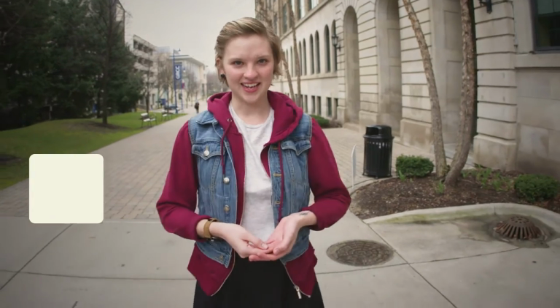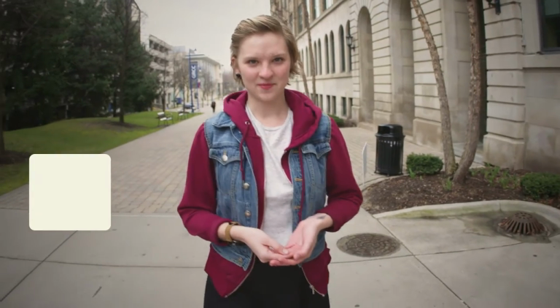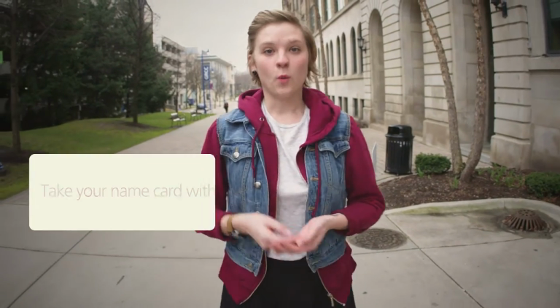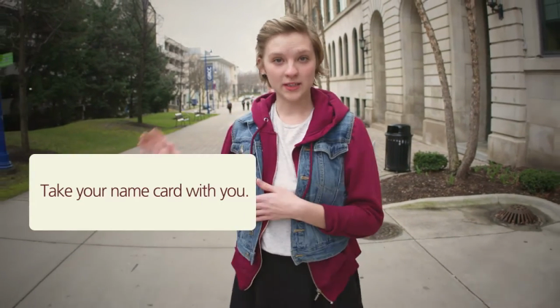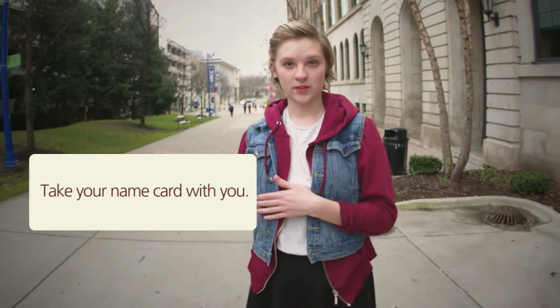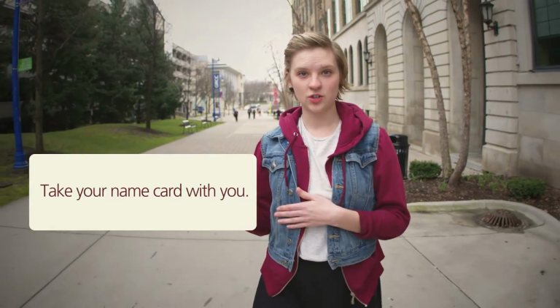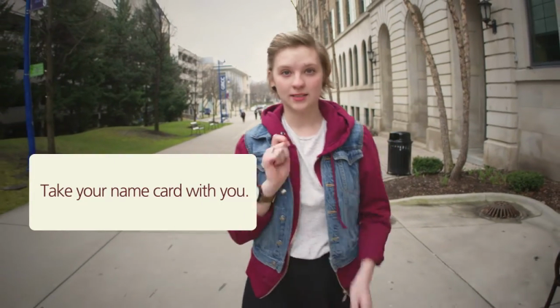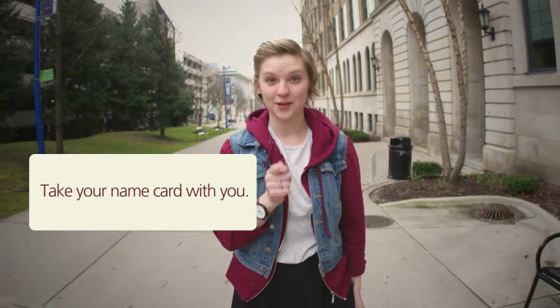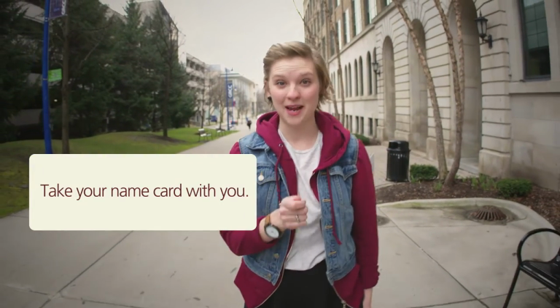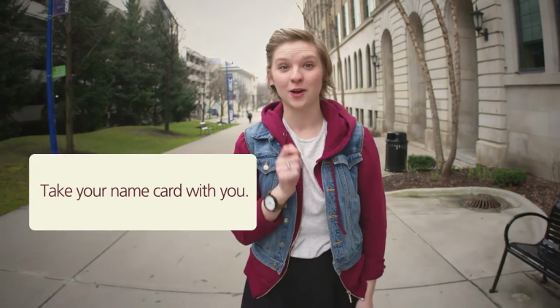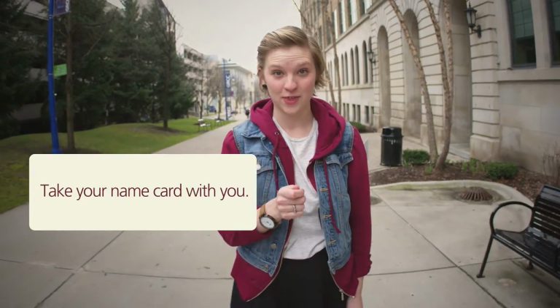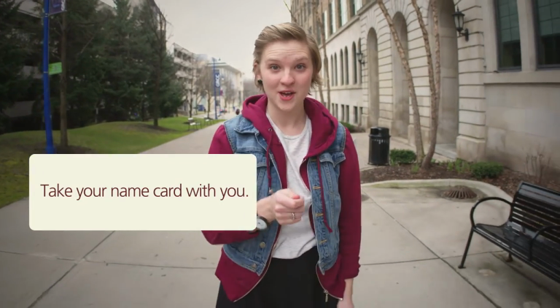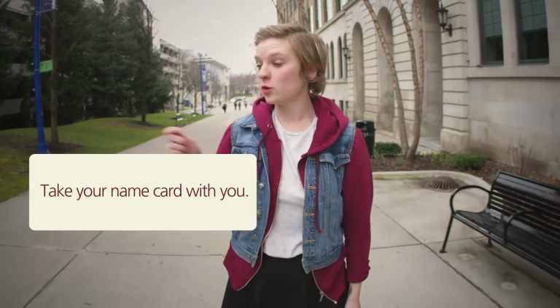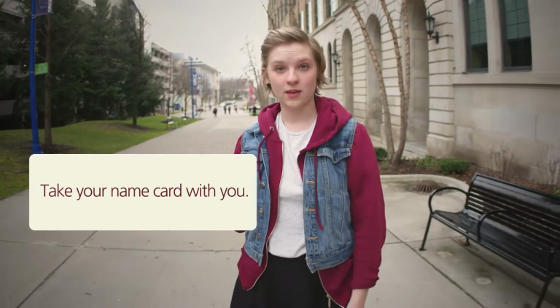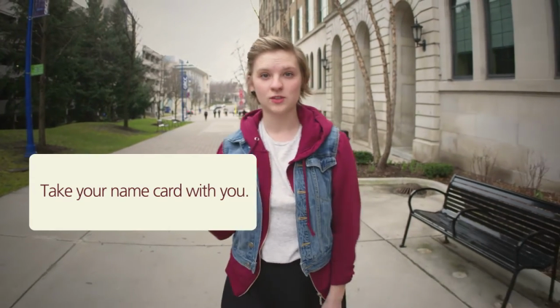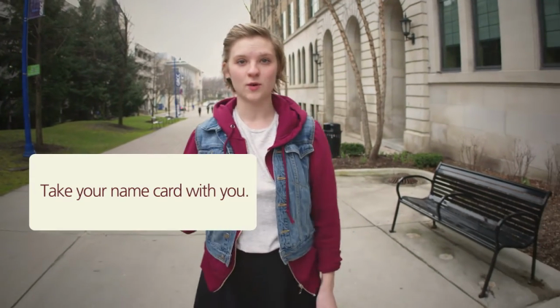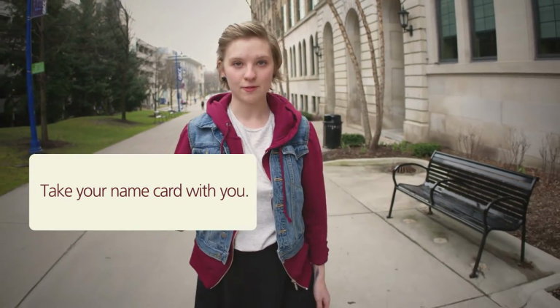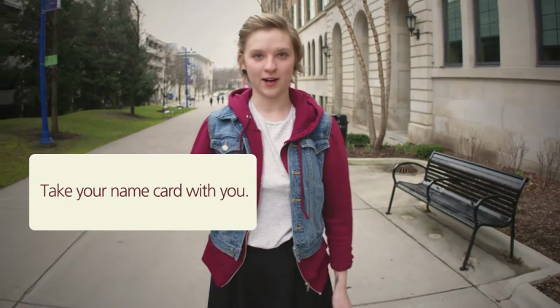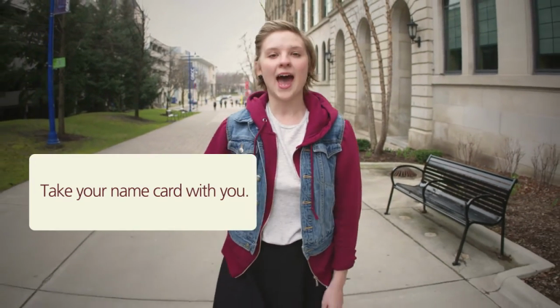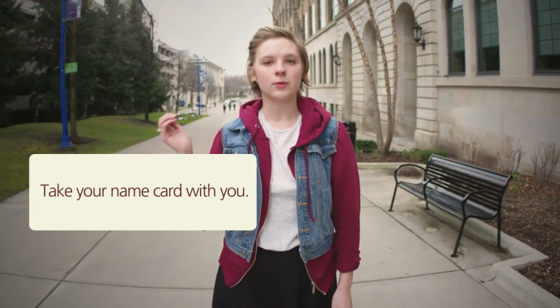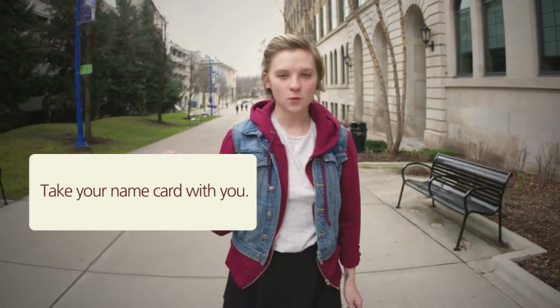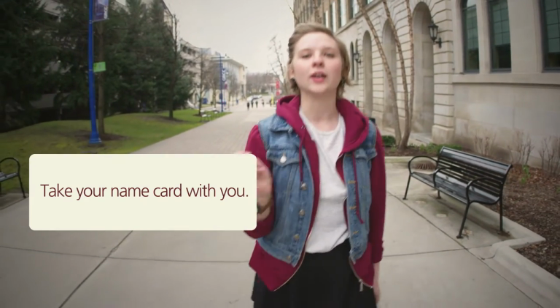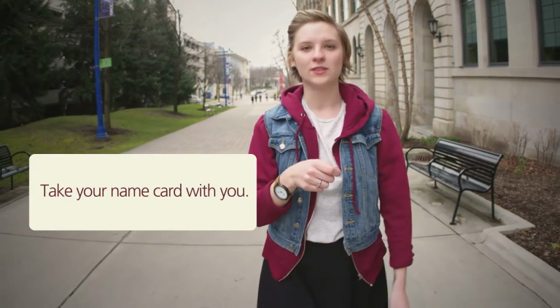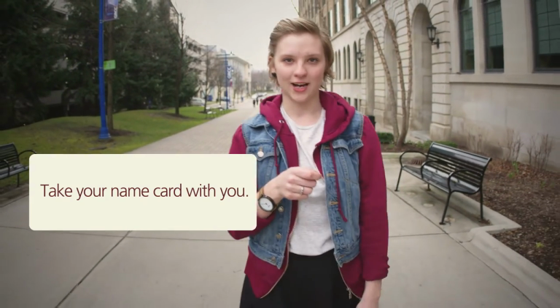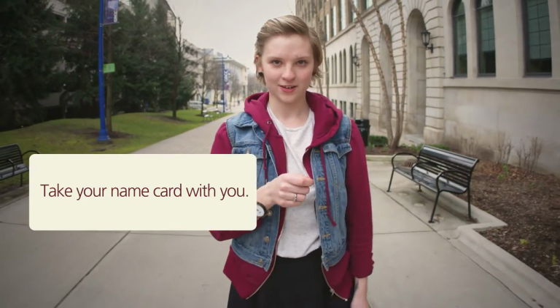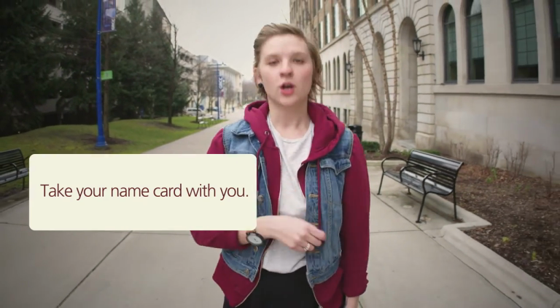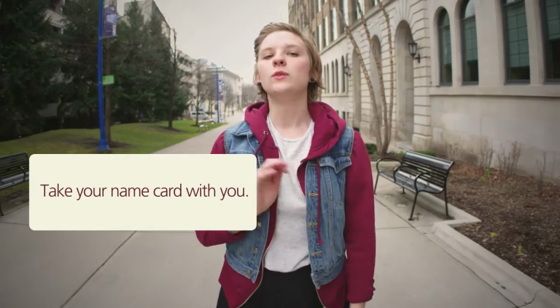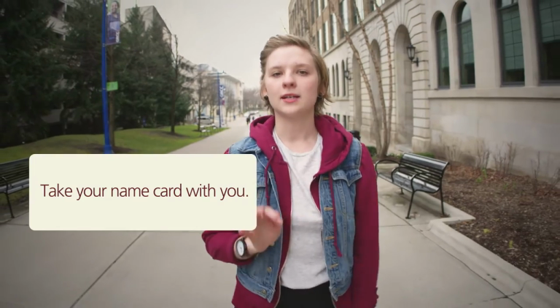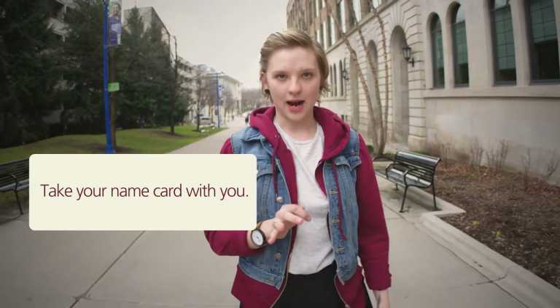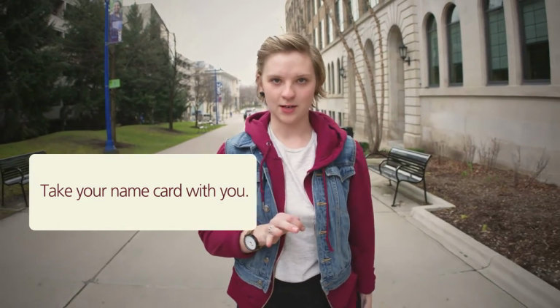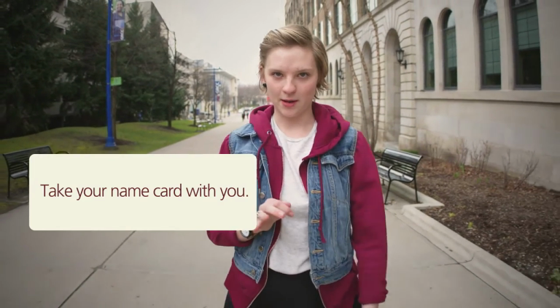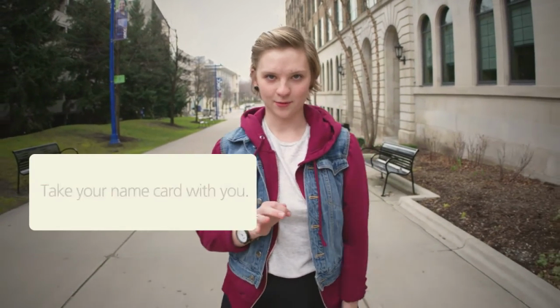Eight, when directed toward the stage, take your name card with you. You will be giving this to a staff member and then proceed walking towards Dr. Ender. Do not stop to hear your name announced.